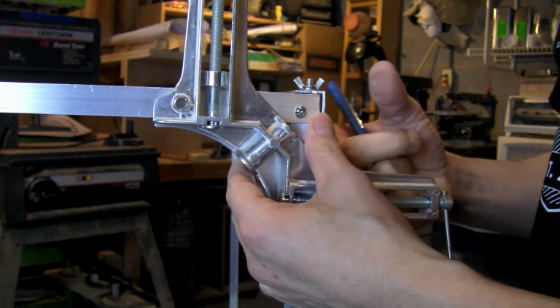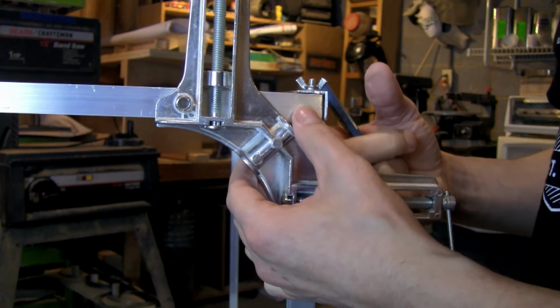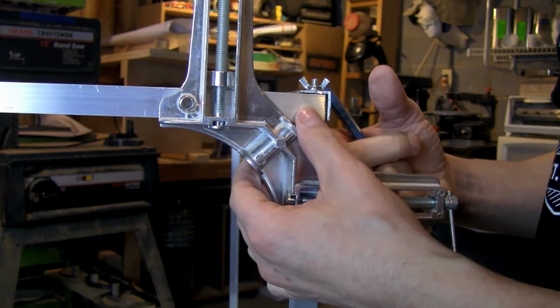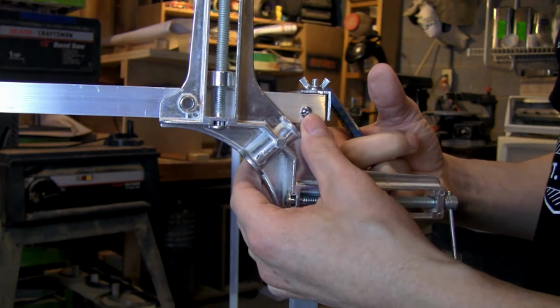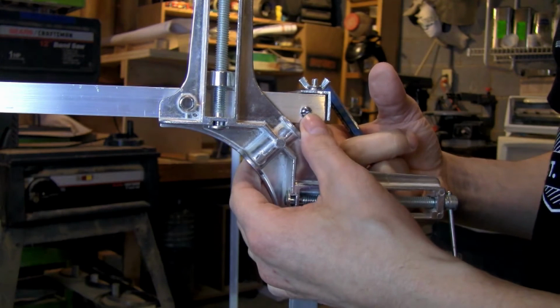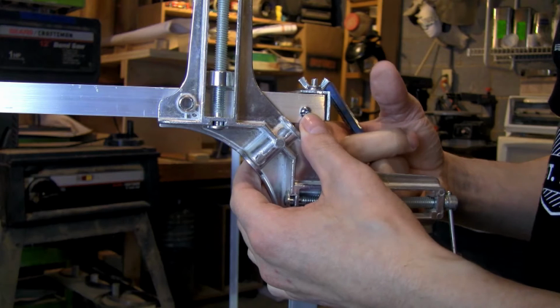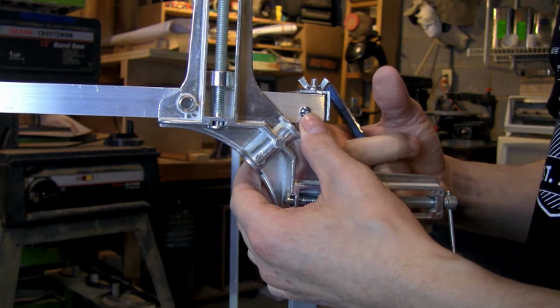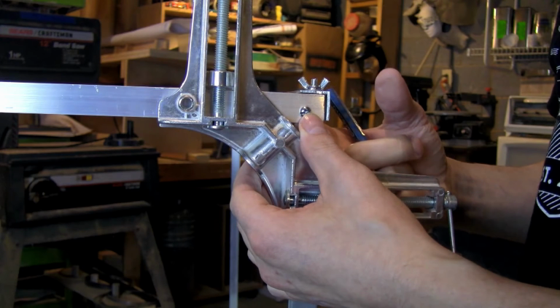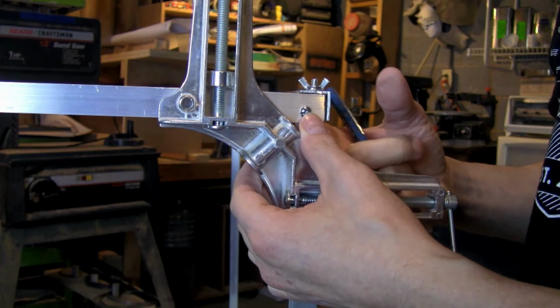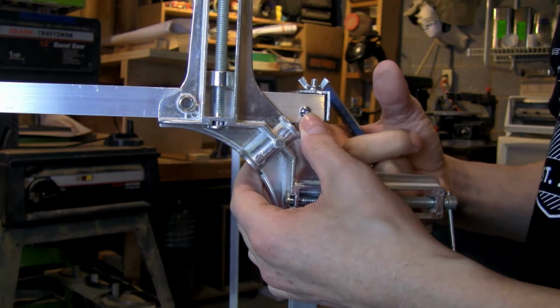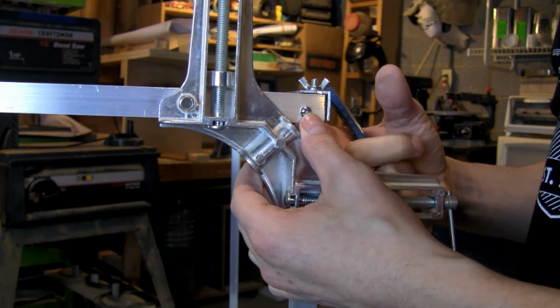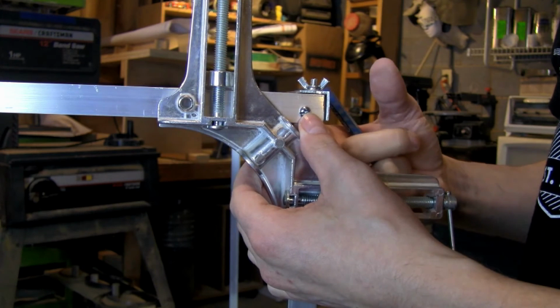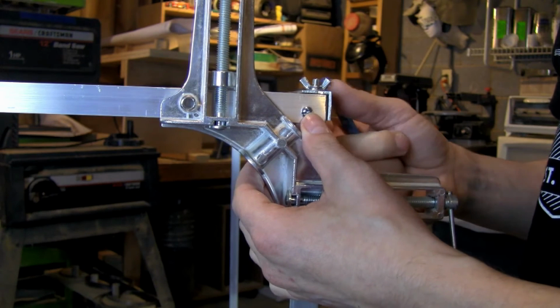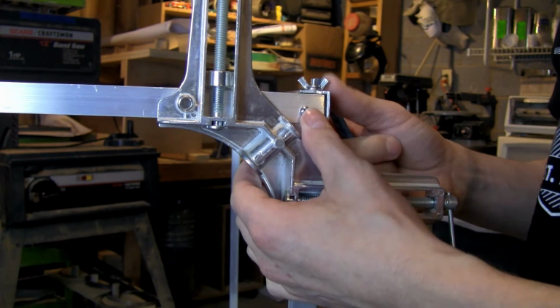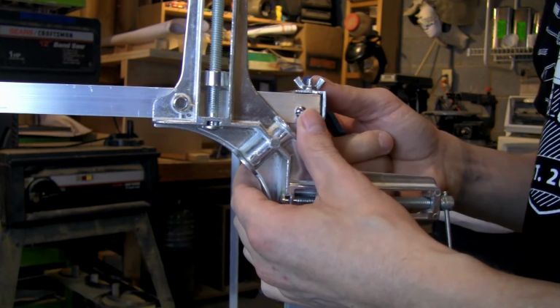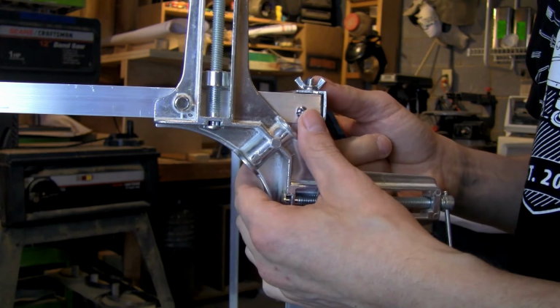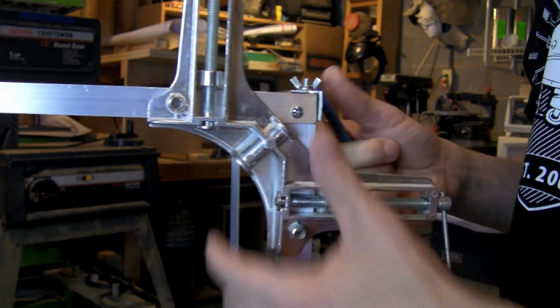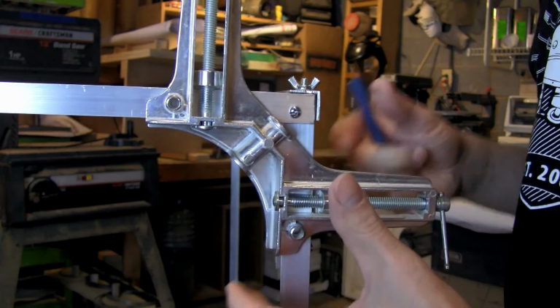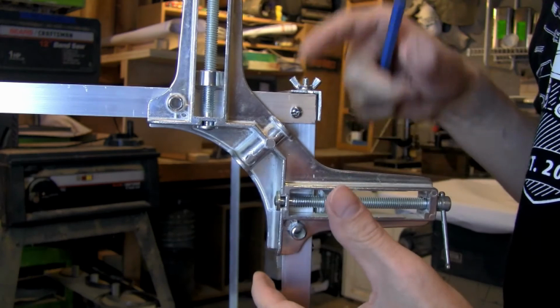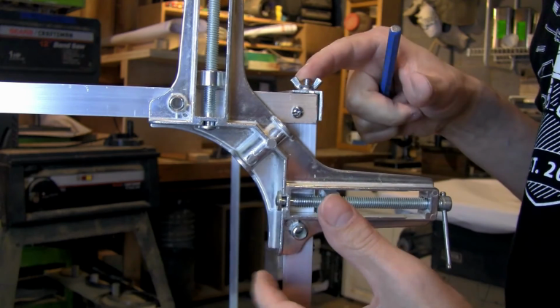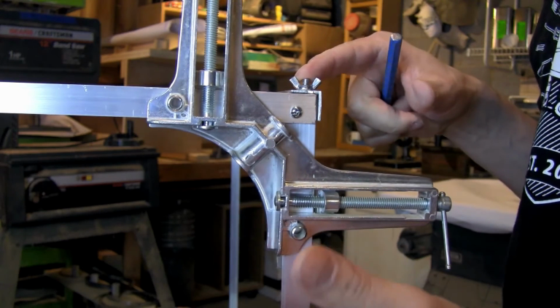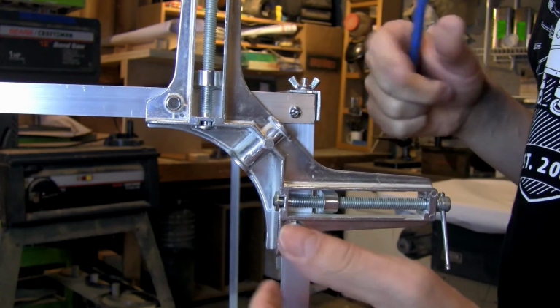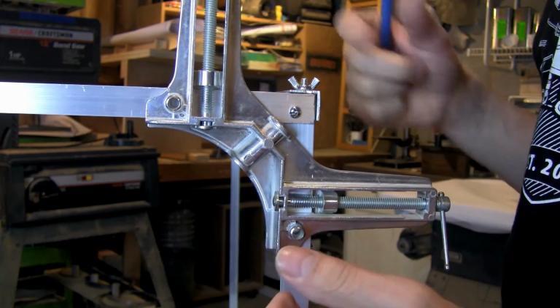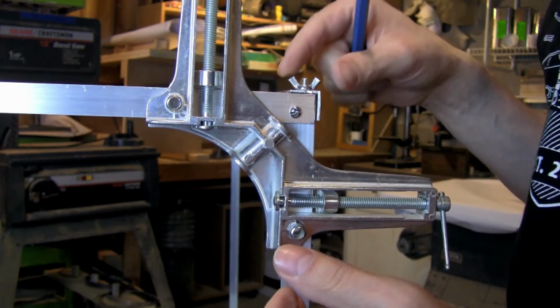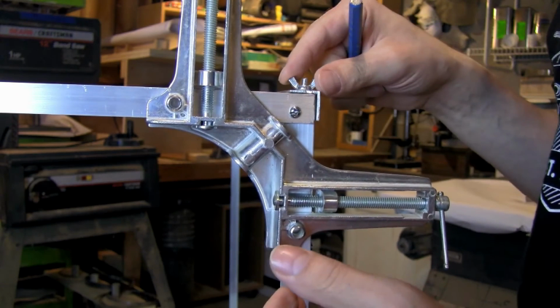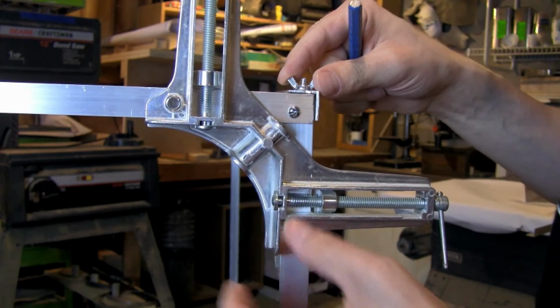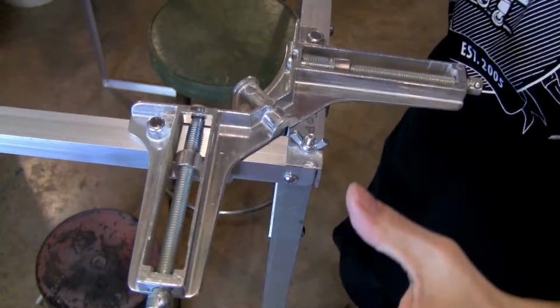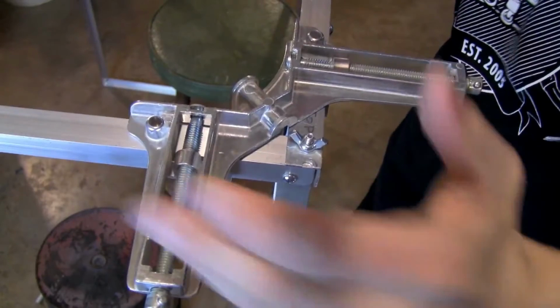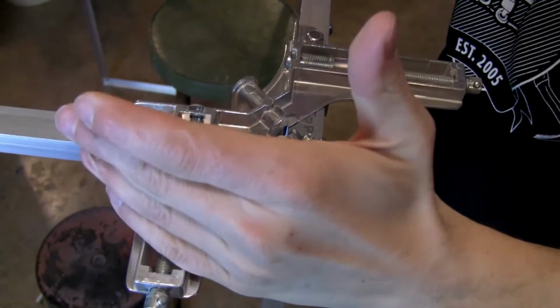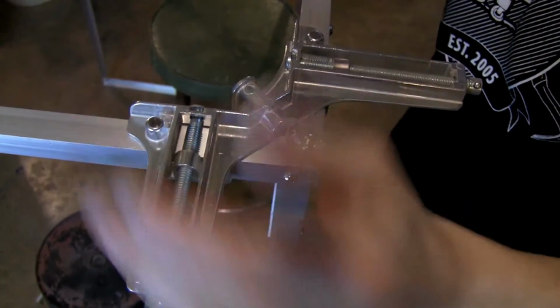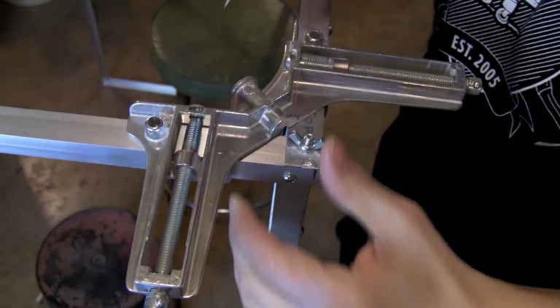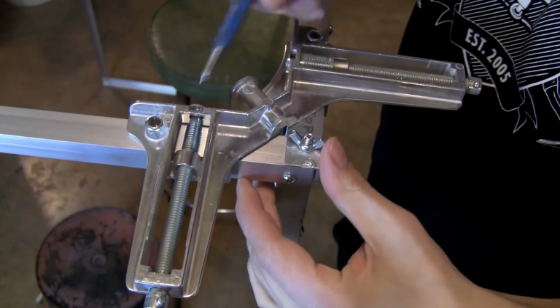Clamp both pieces together so you don't have to worry about the holes lining up. Drill through it, then put your 10-32 half-inch screw in there and put a nut on the back — that's going to corner your frame. Do this to each corner: you've got four corners per side, that's eight corners total.